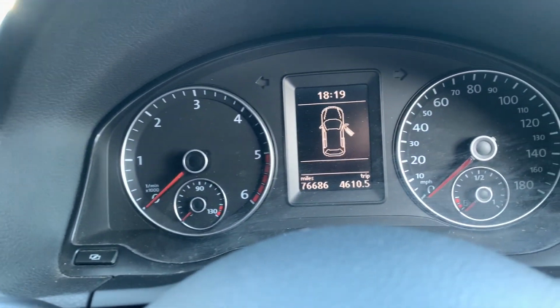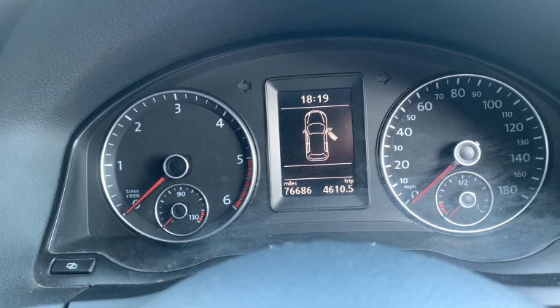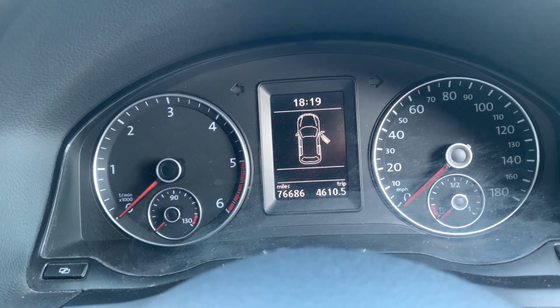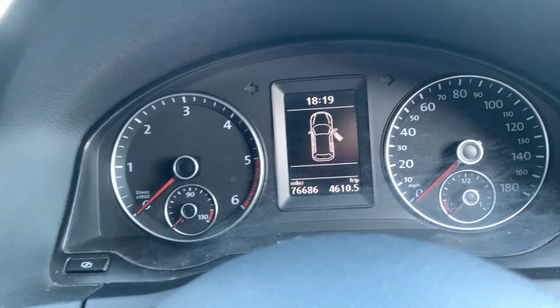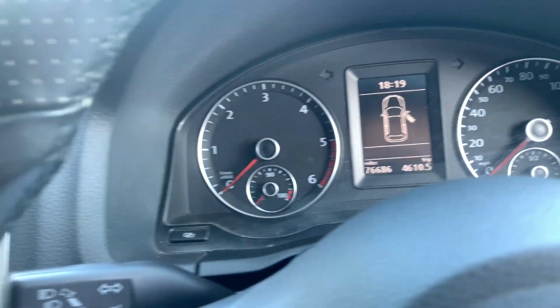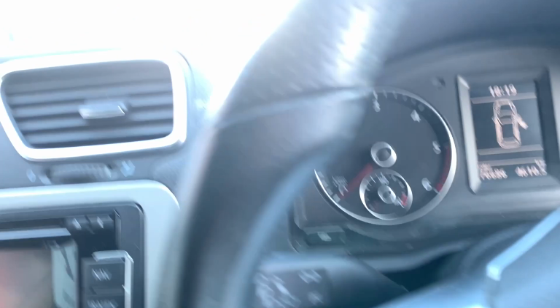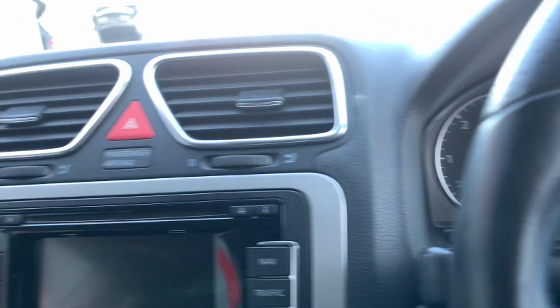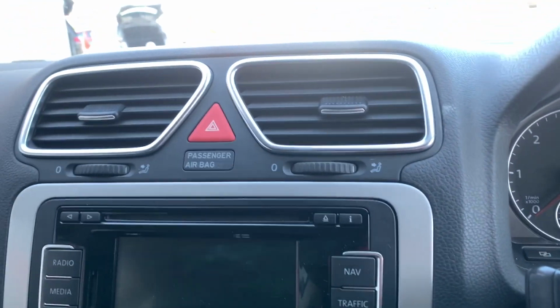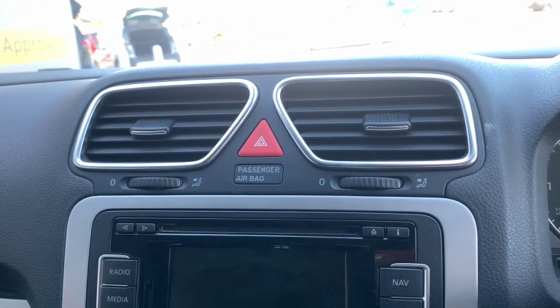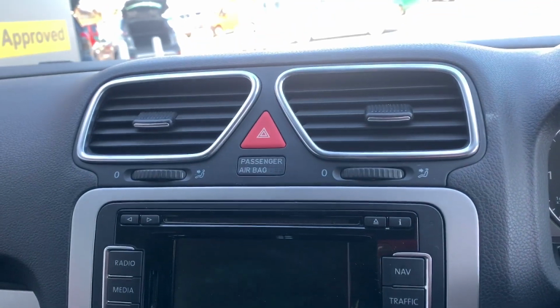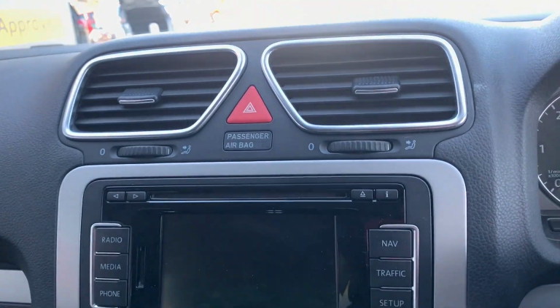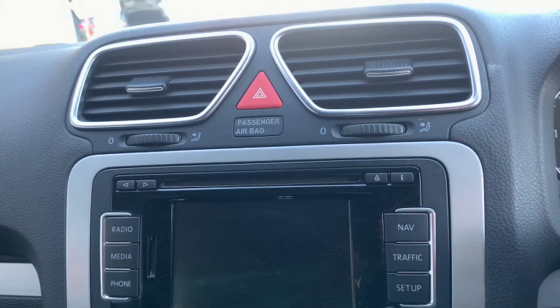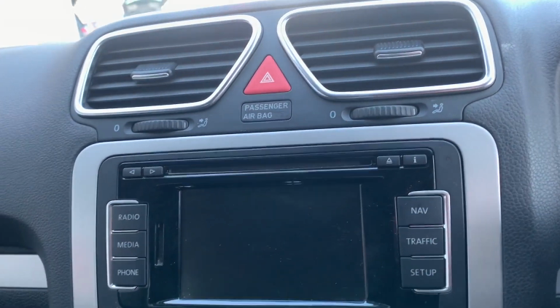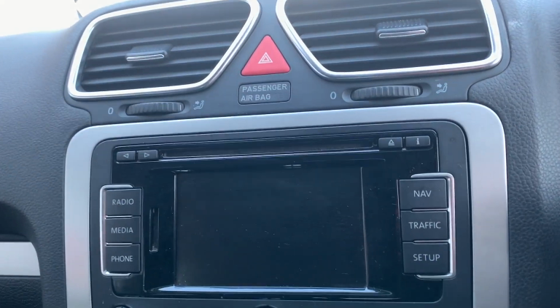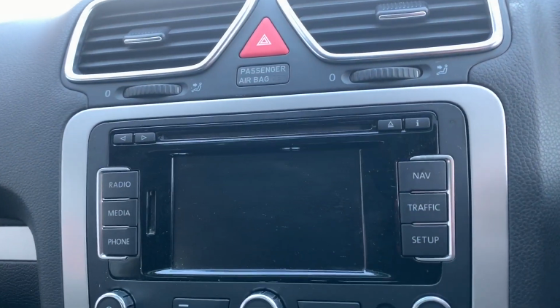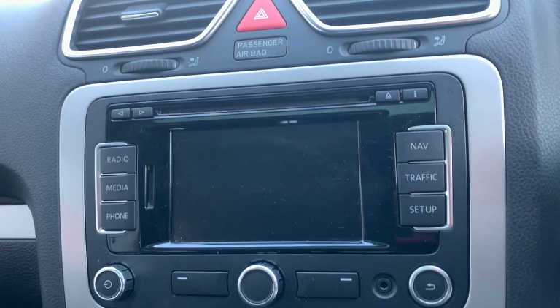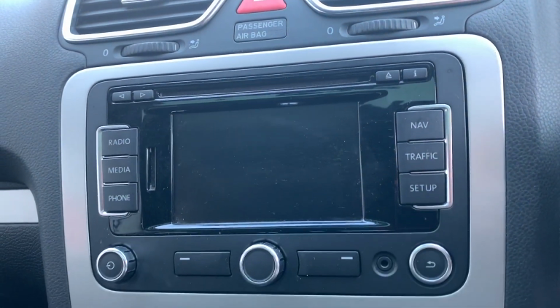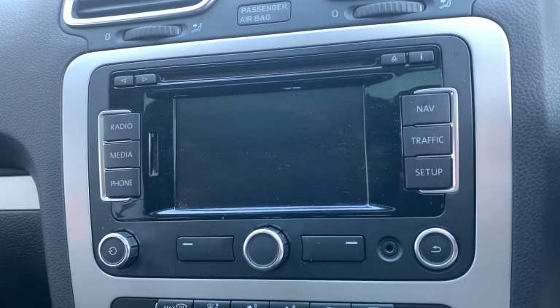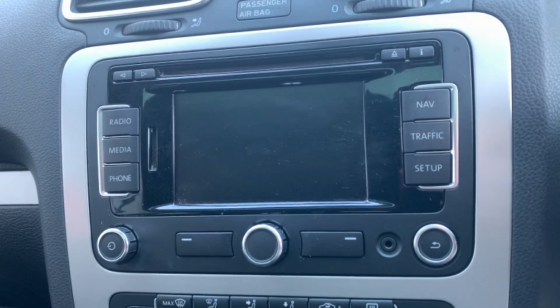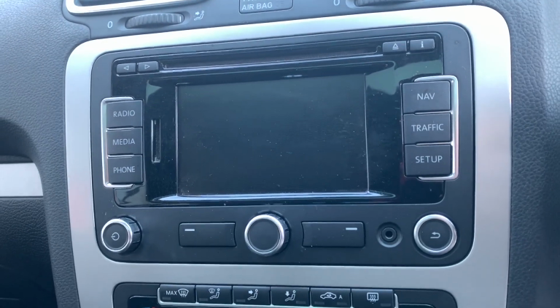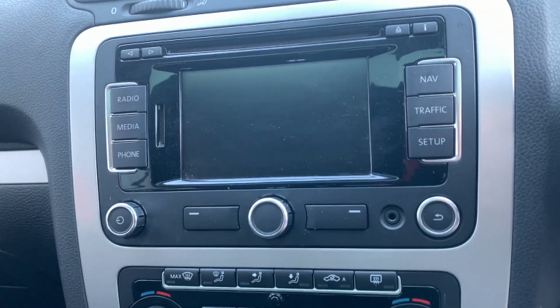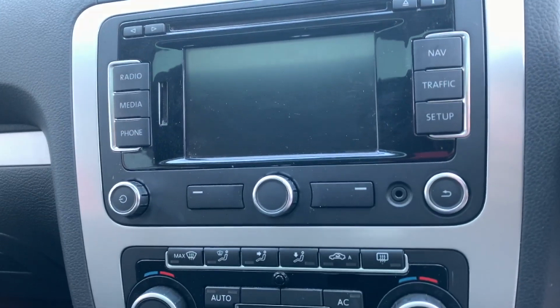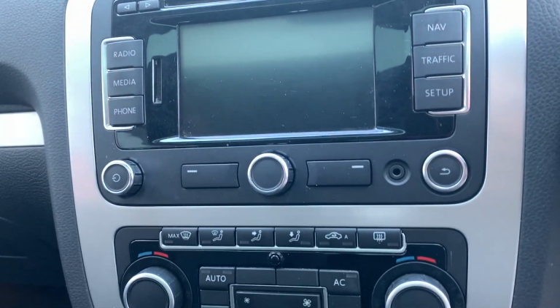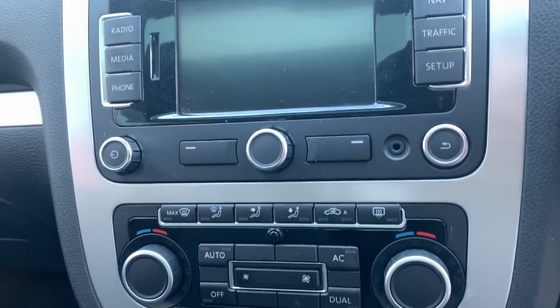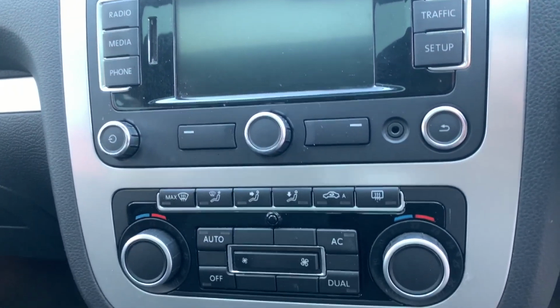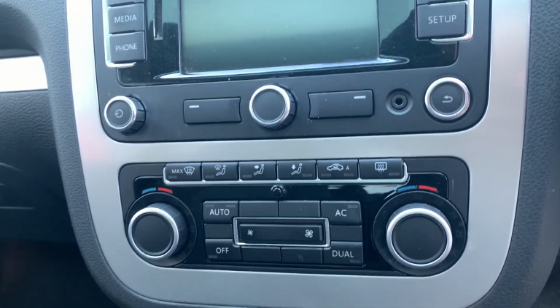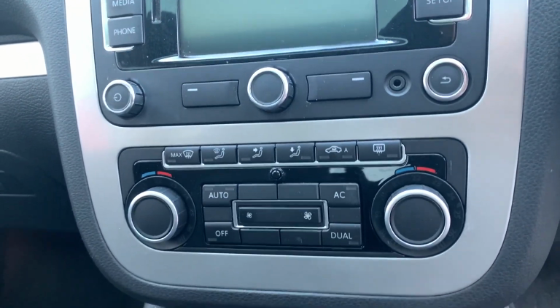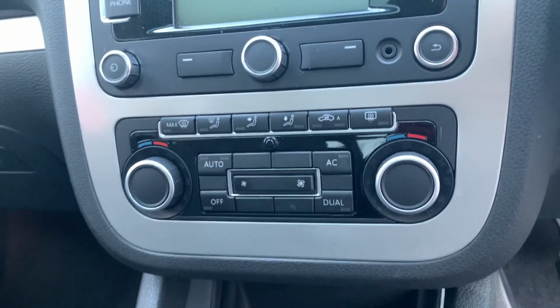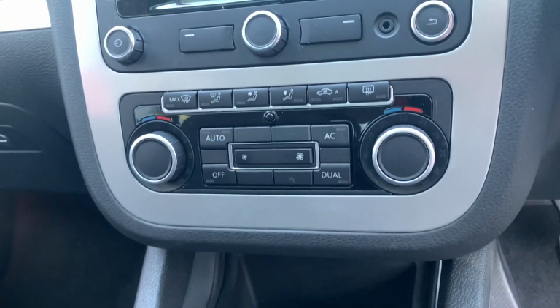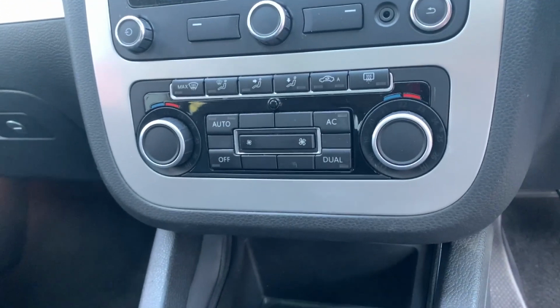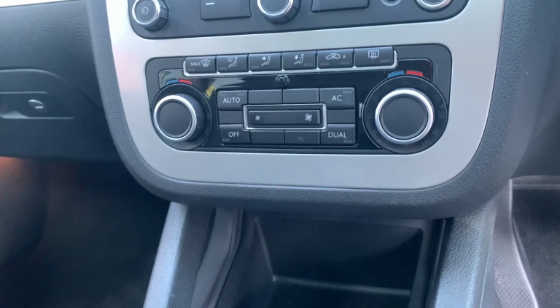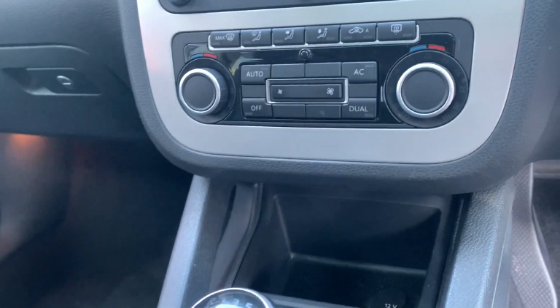Even considering the age, this vehicle has only just done 76,000 miles. As you take a look in the centre console, you'll have access to Bluetooth connectivity, FM and AM radio, alongside satellite navigation — perfect features for when you're driving far.